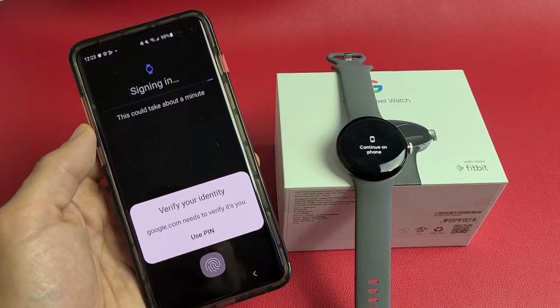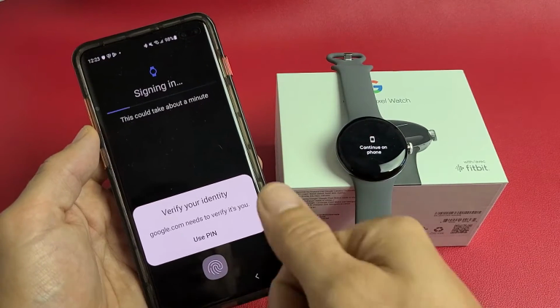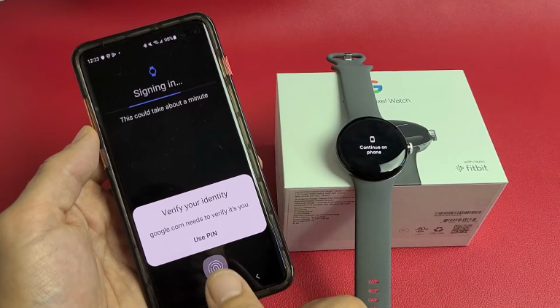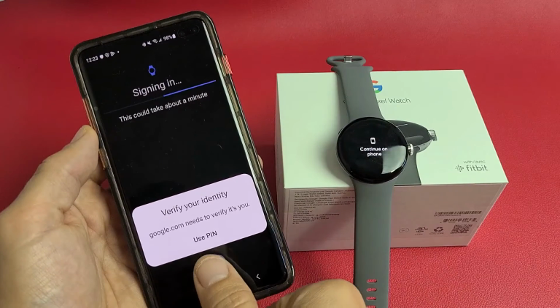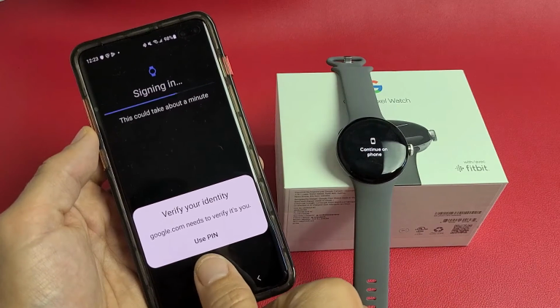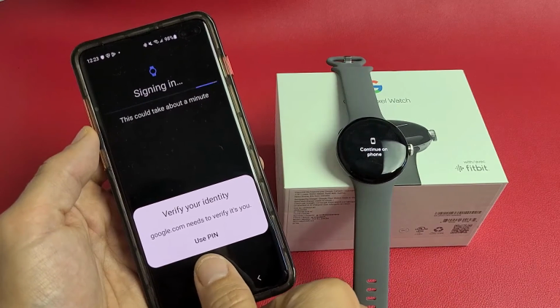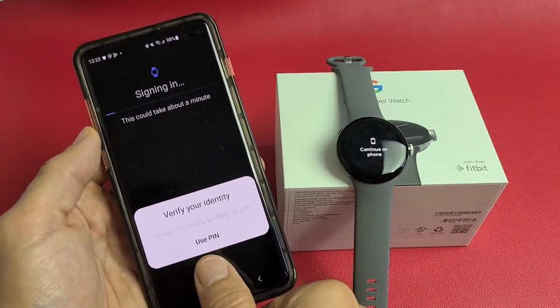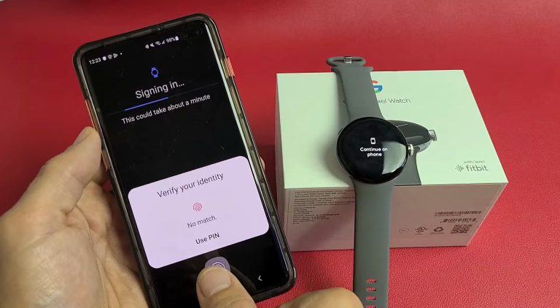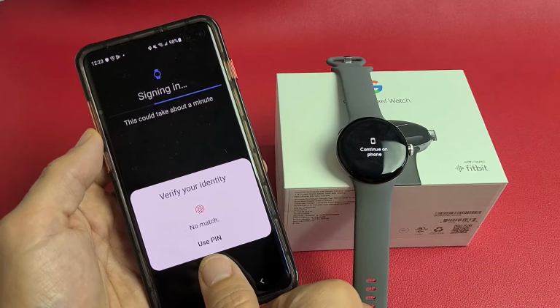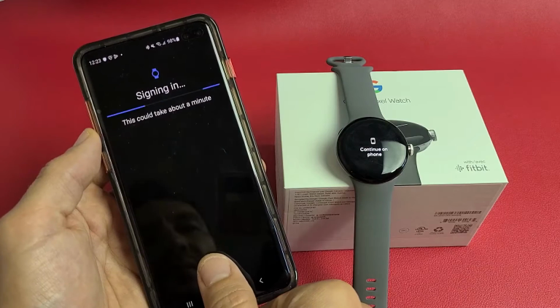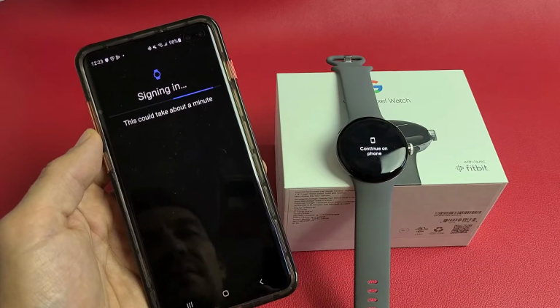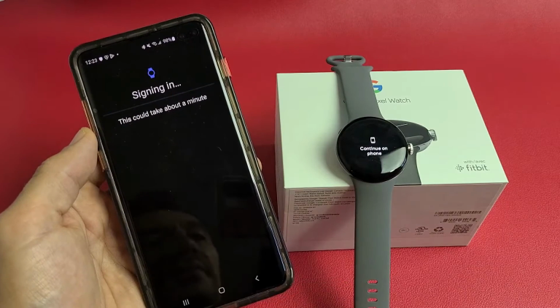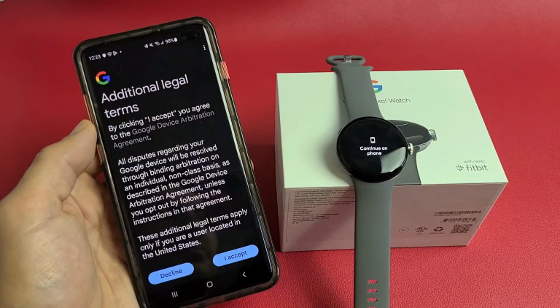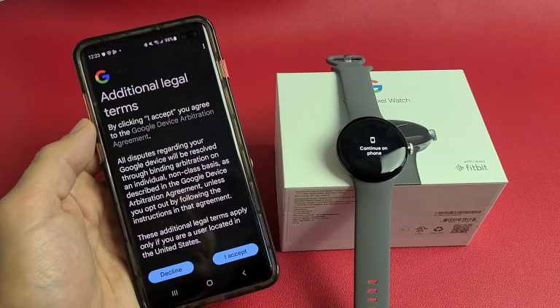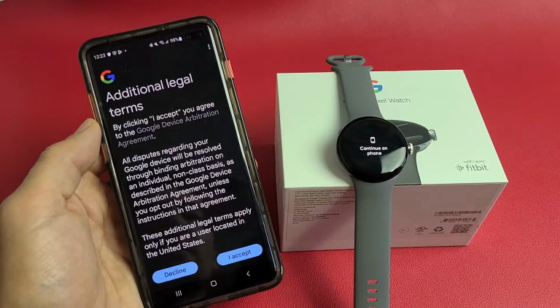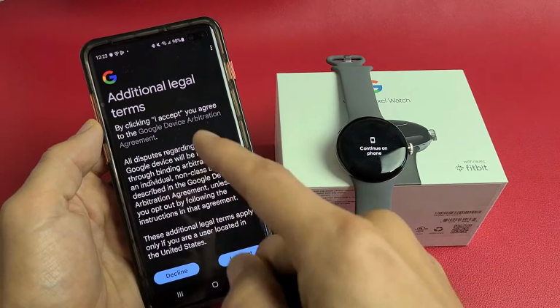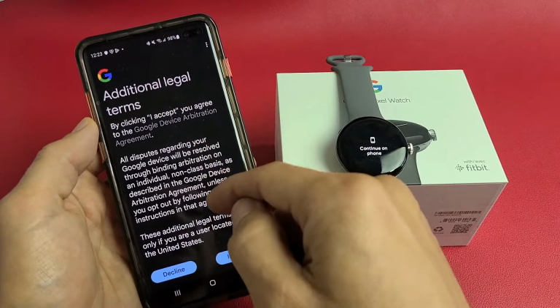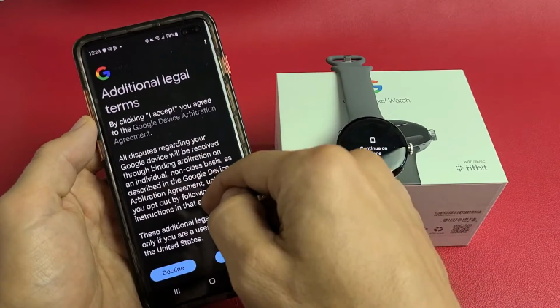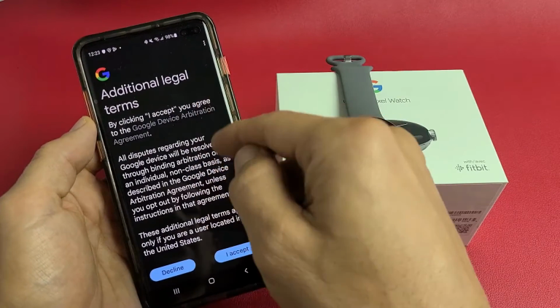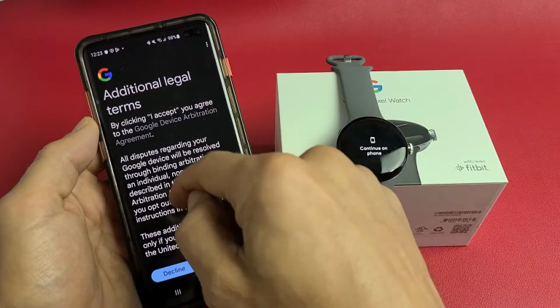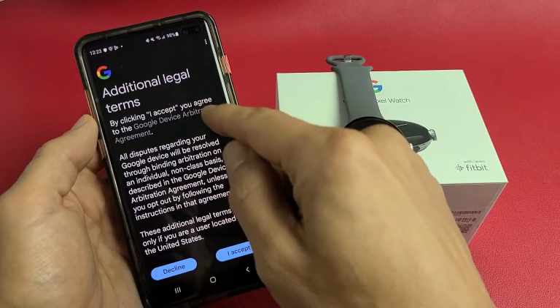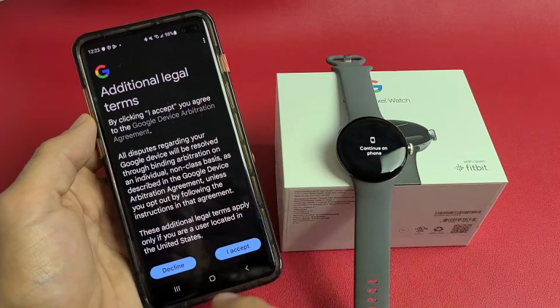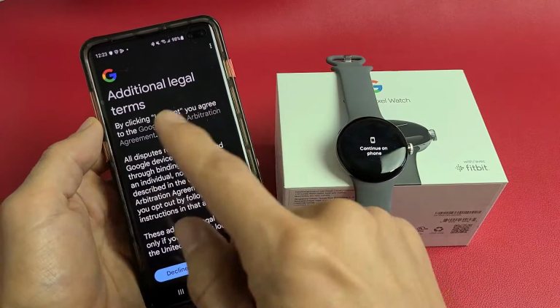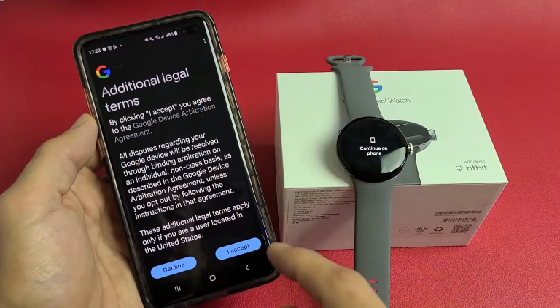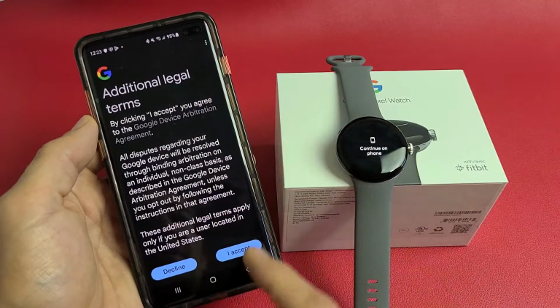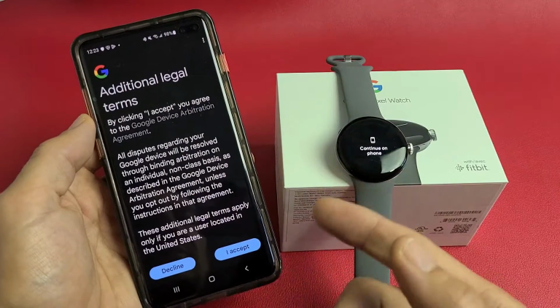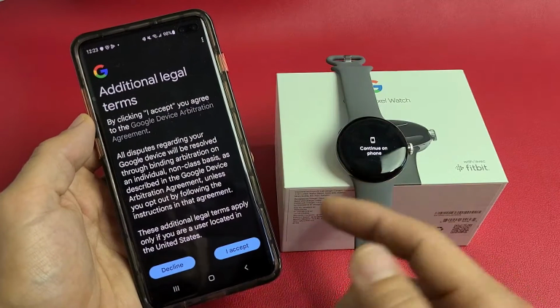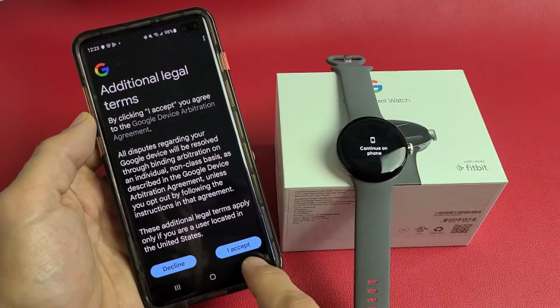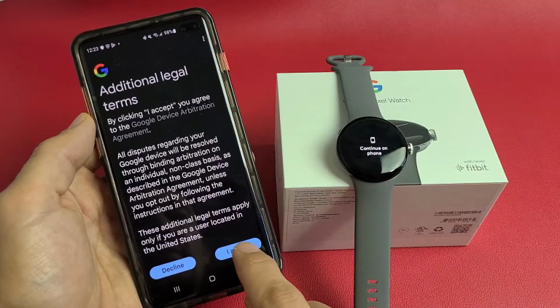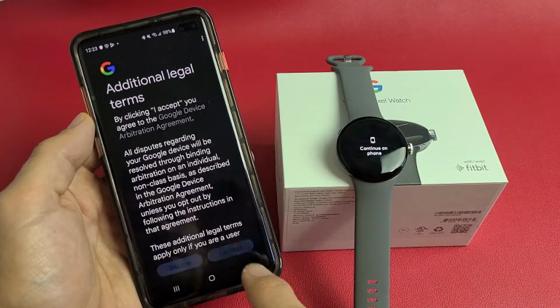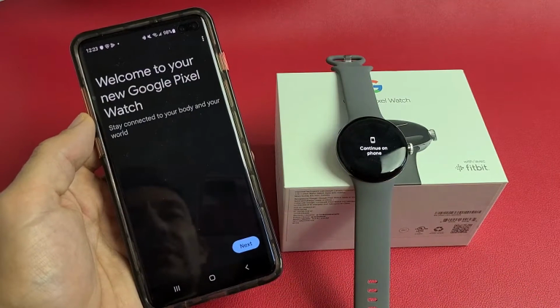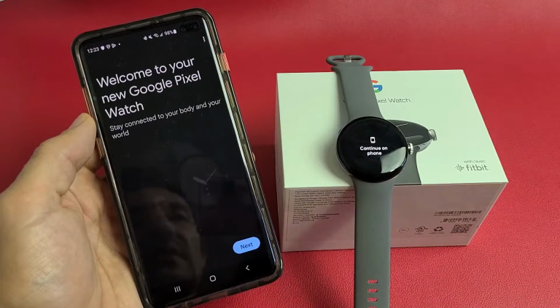I need to verify my identity. Then there are additional legal terms — go ahead and read through all of these, and you must accept to continue. I'm going to tap 'I accept.'